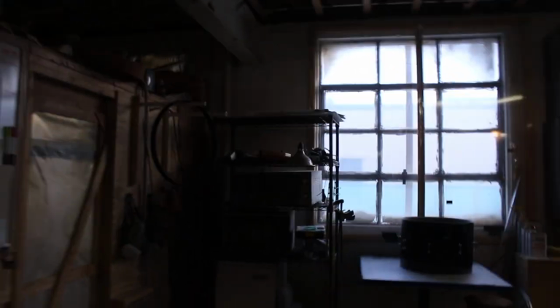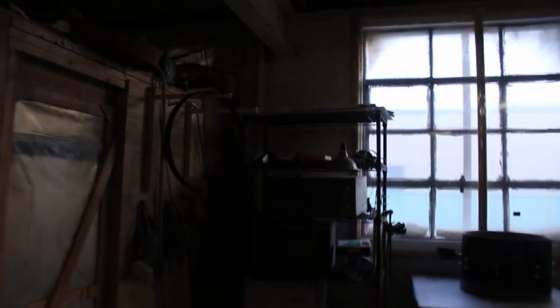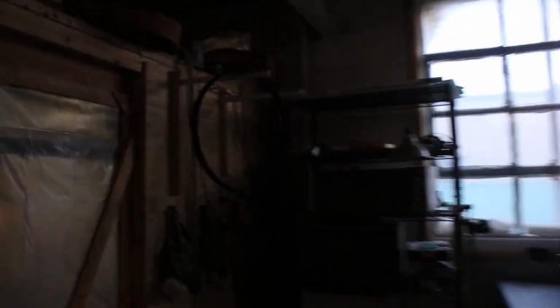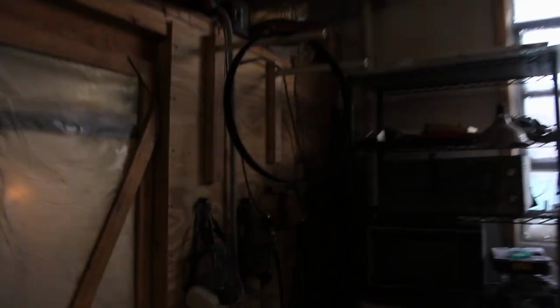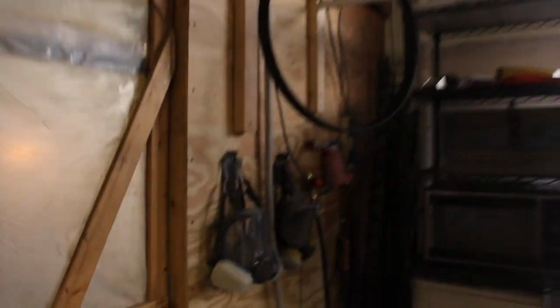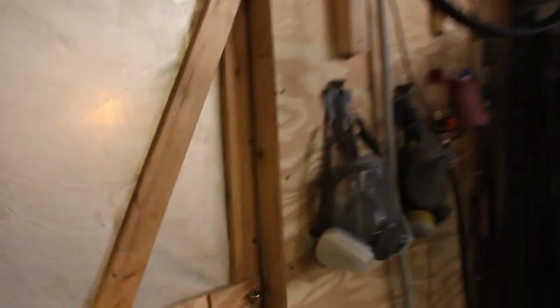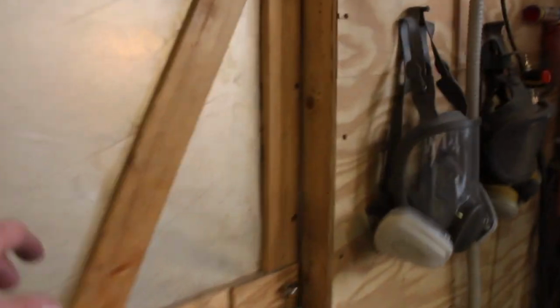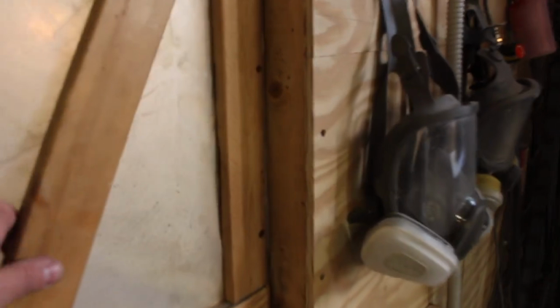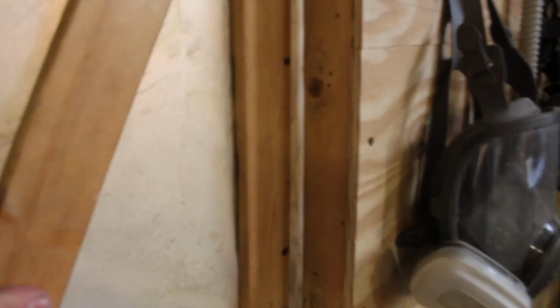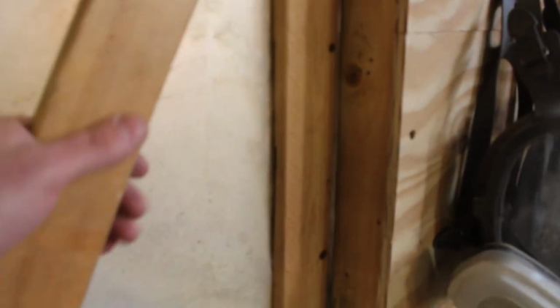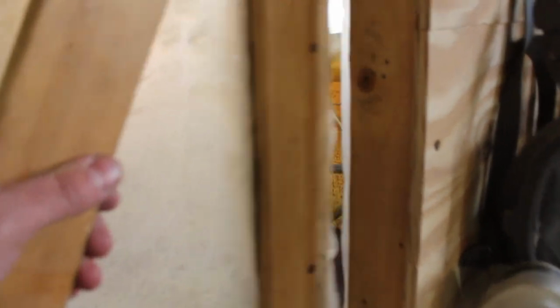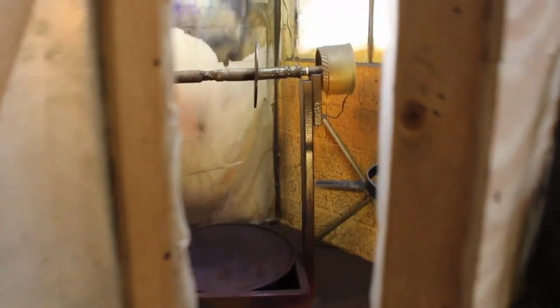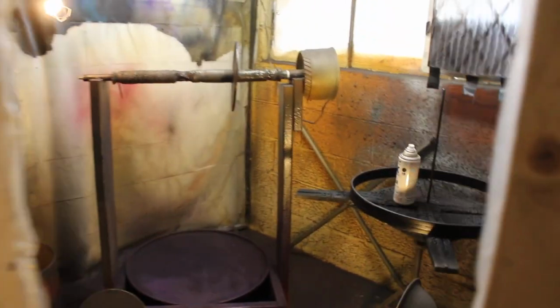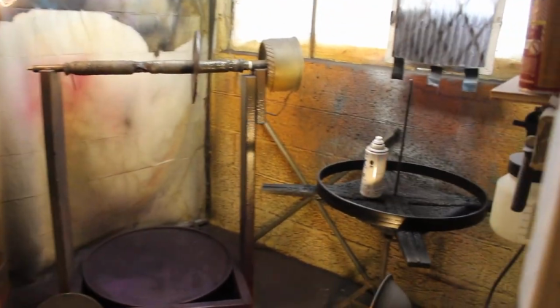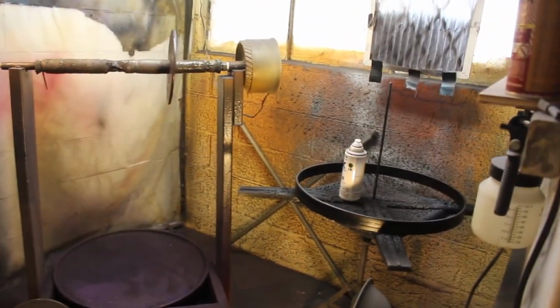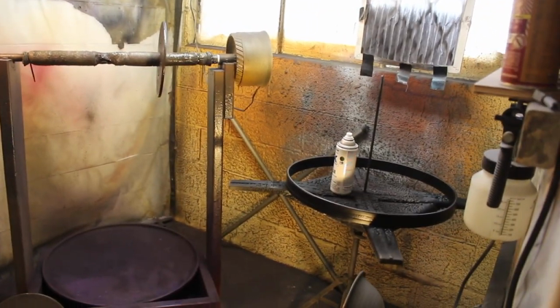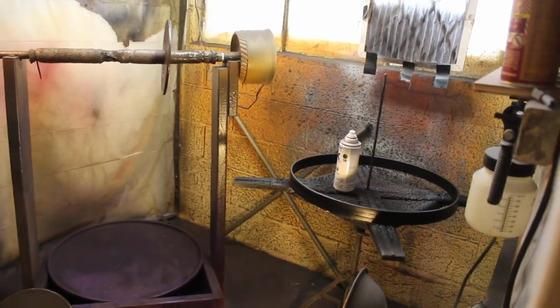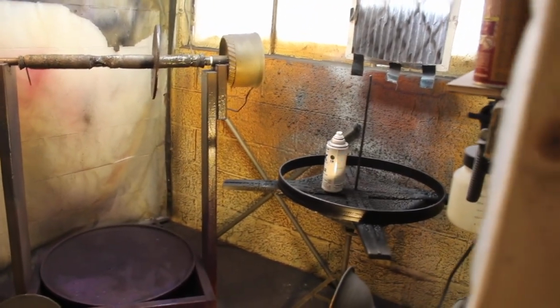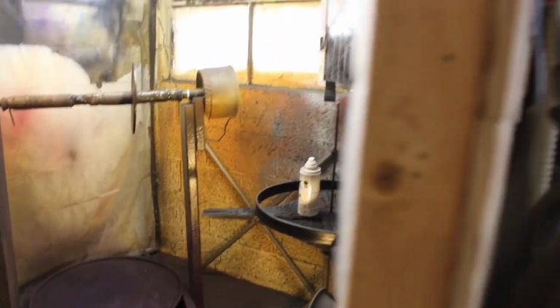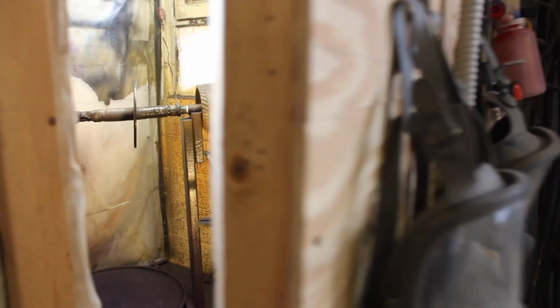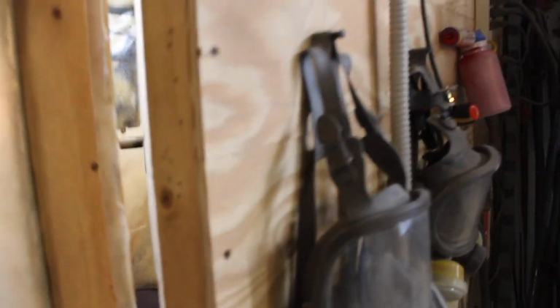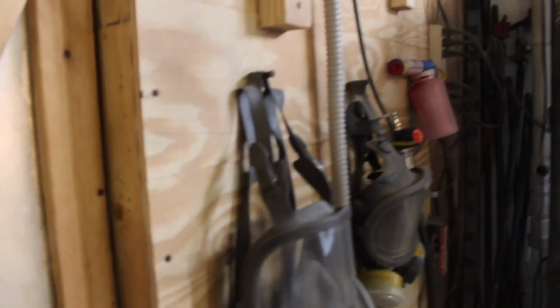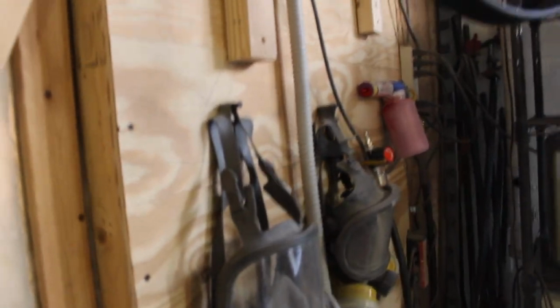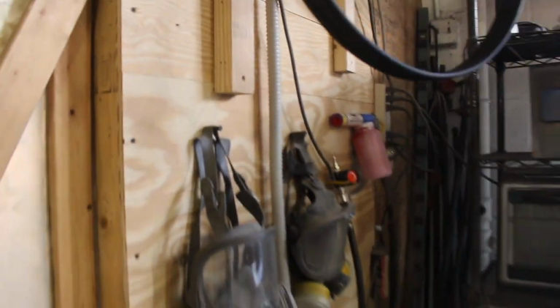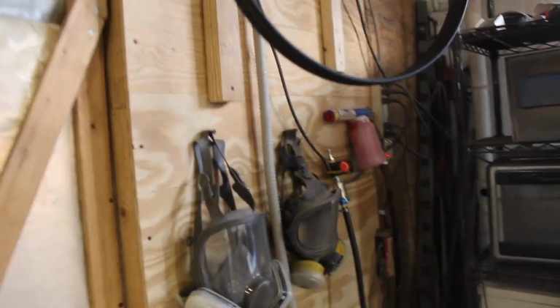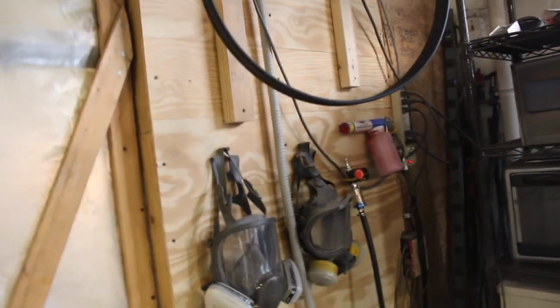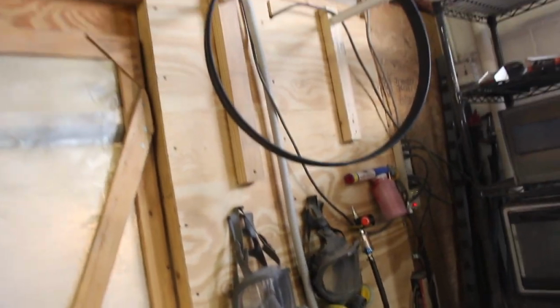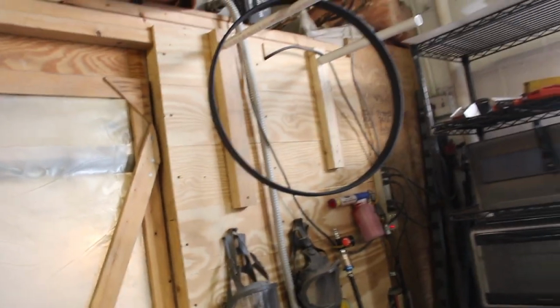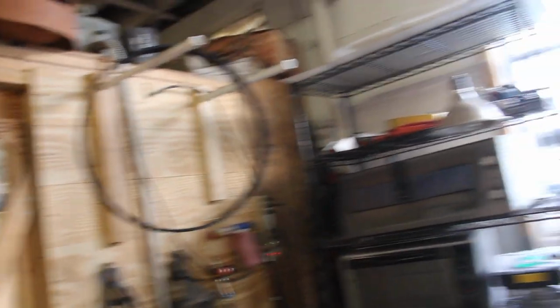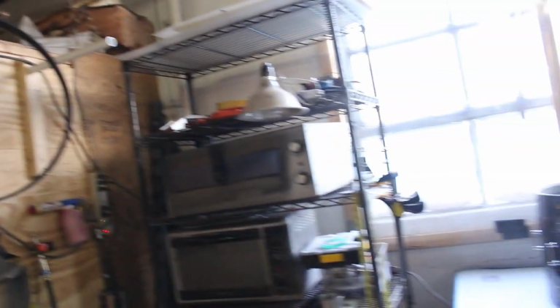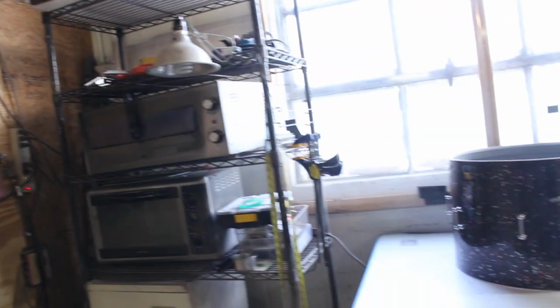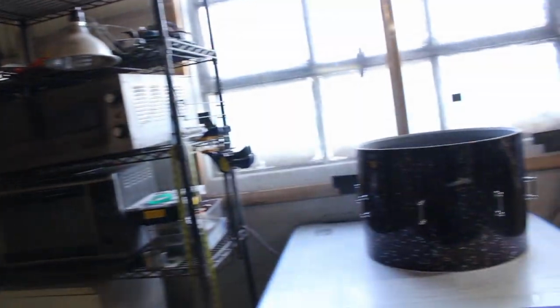Started spraying clear on these hoops for the Rogers kick. Dries pretty quick — figure I can lay down two or three coats. That's for the inlay.